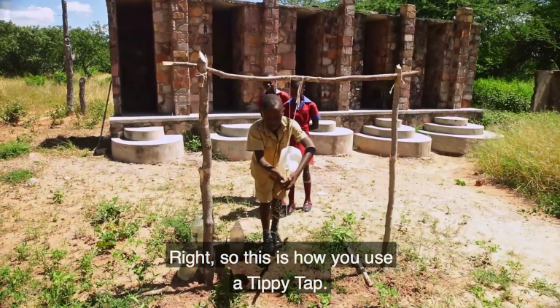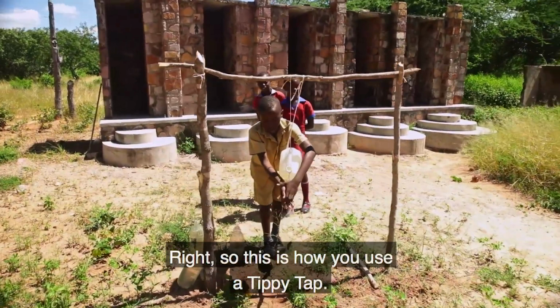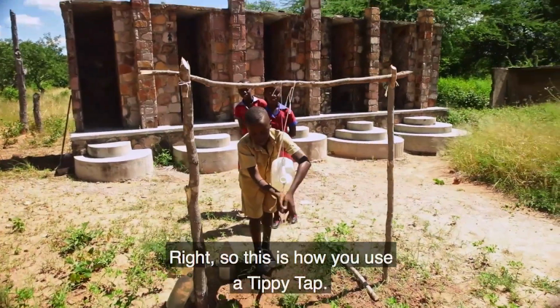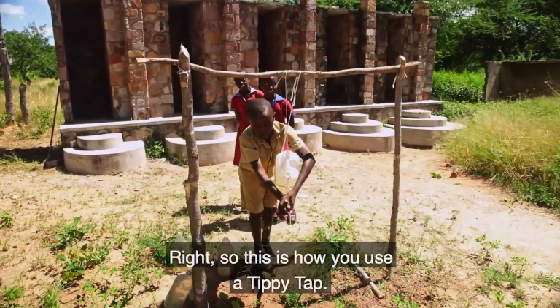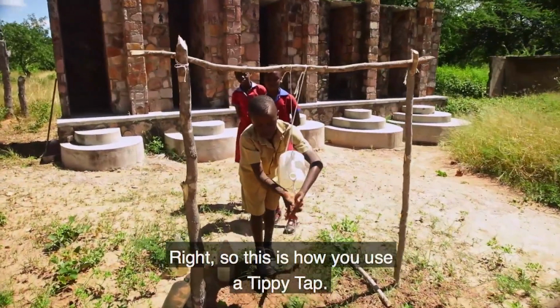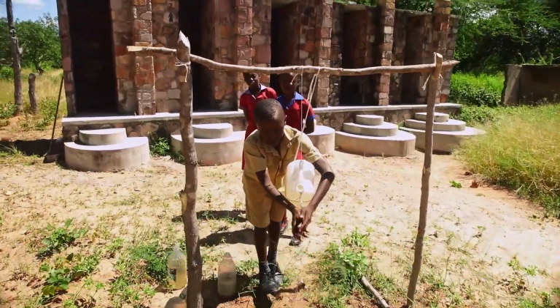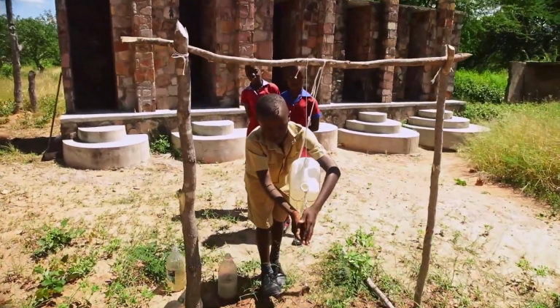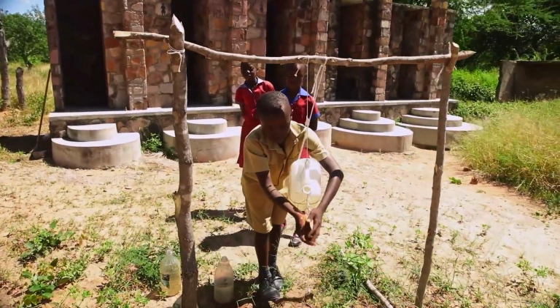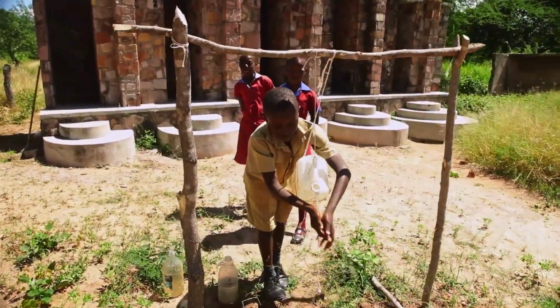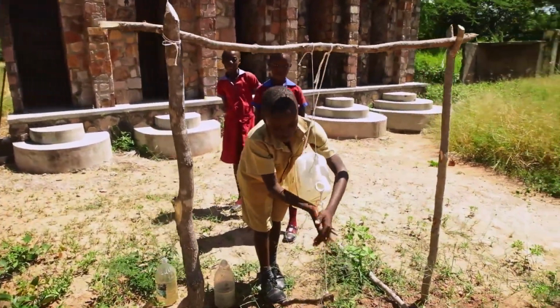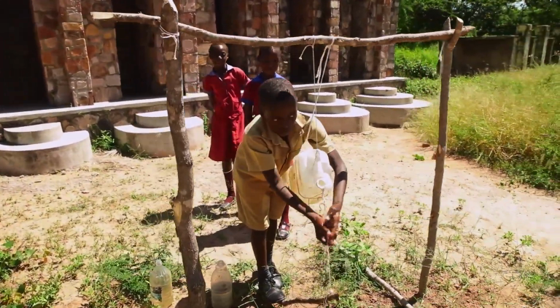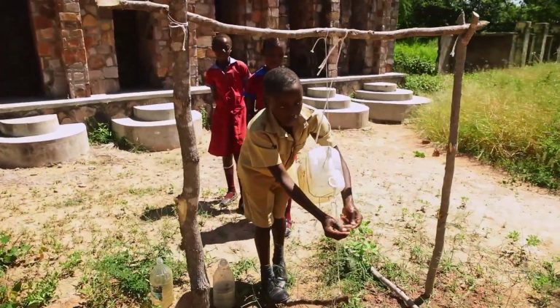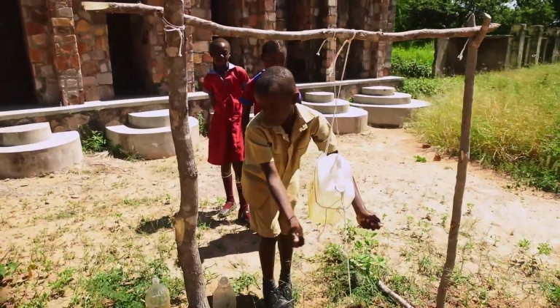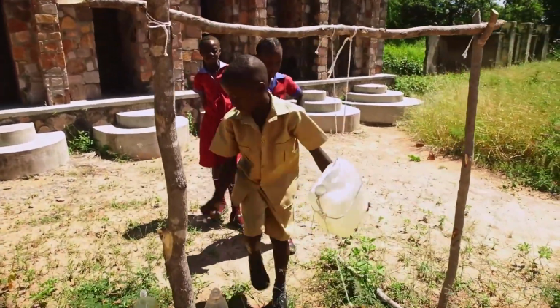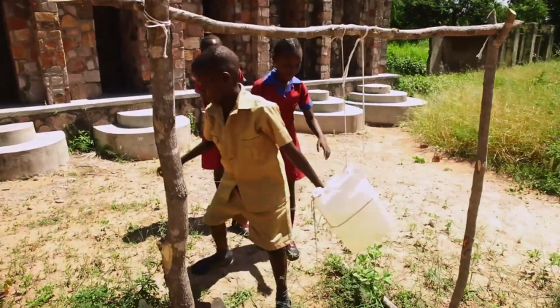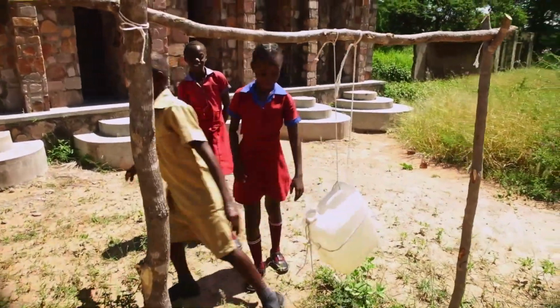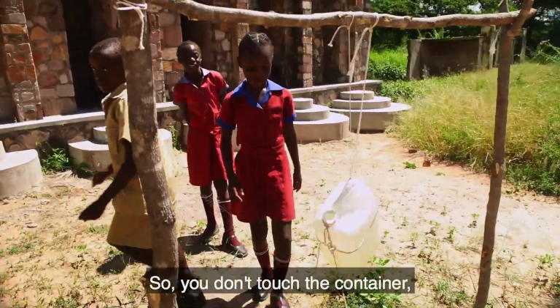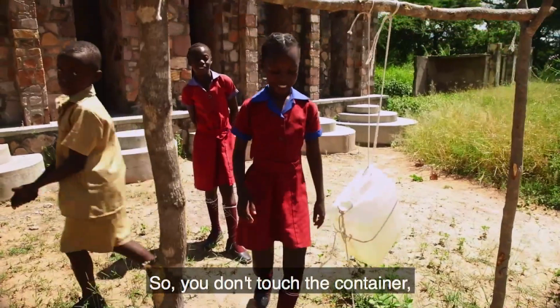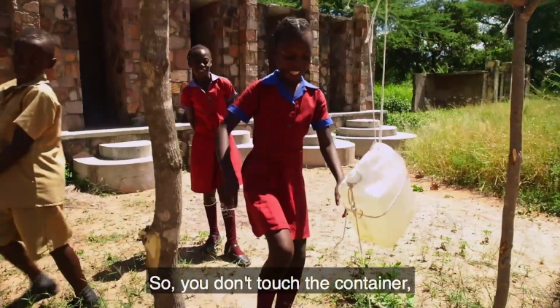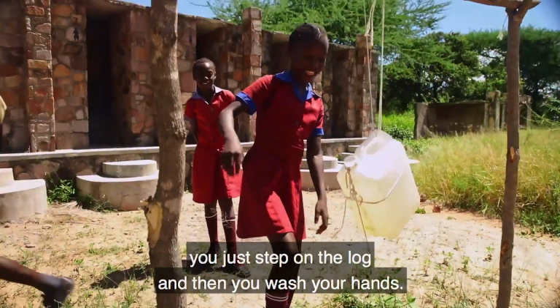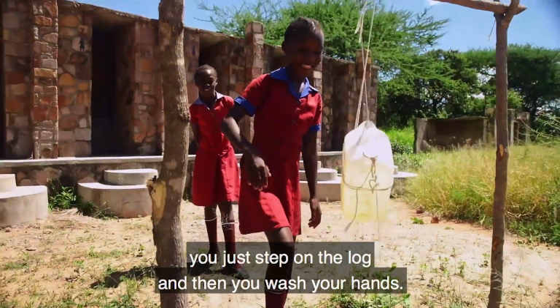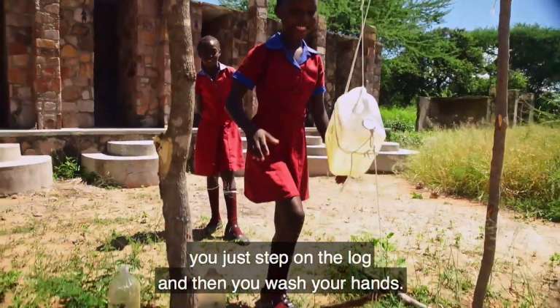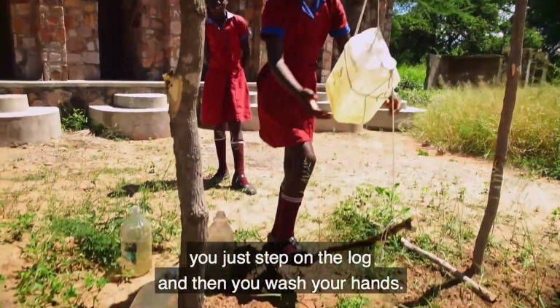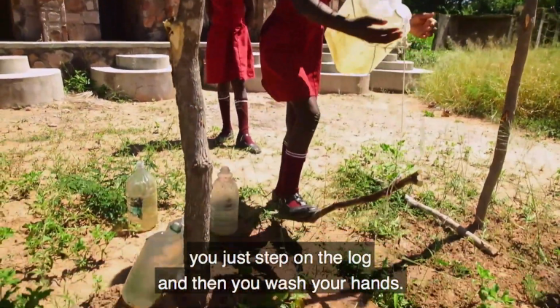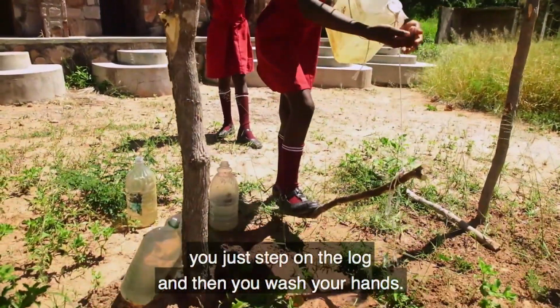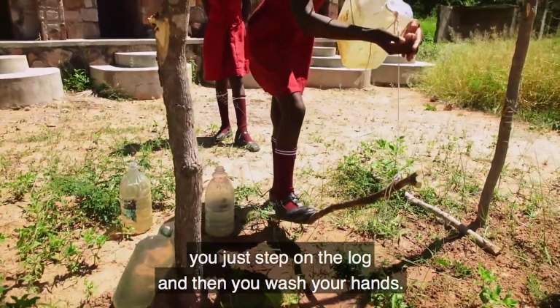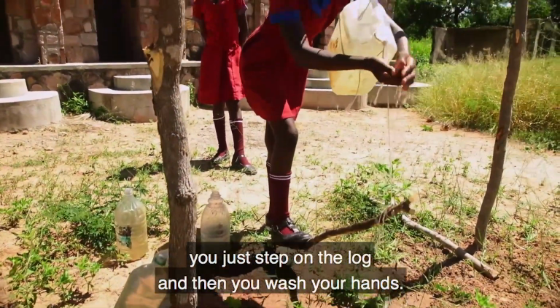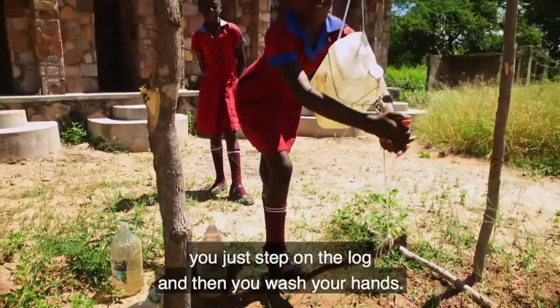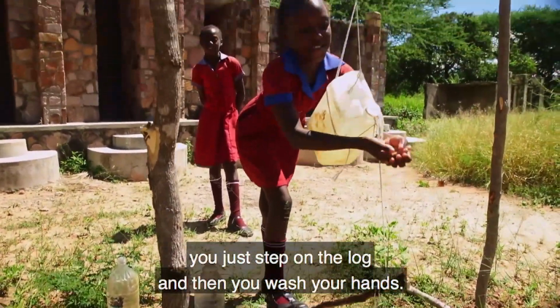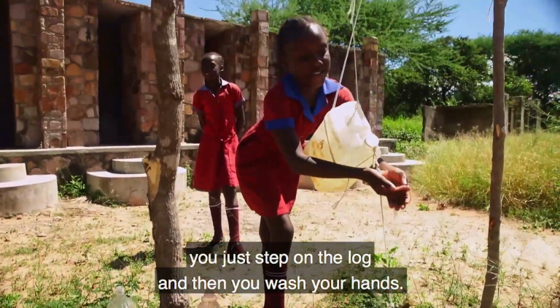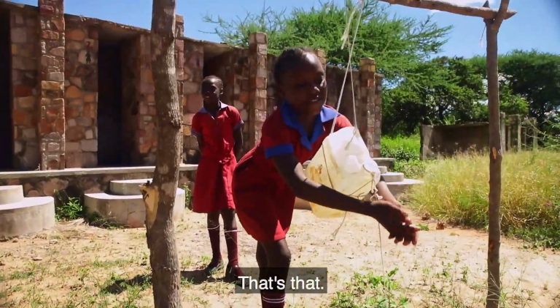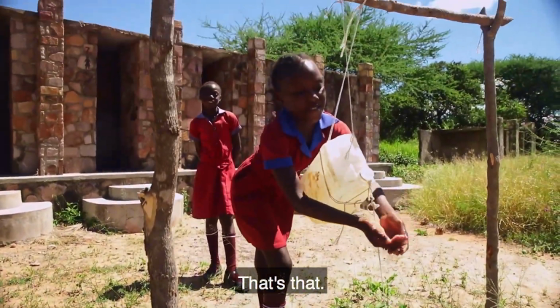So this is how you use a tip tip. You don't touch the container — you just step on the log, and then you wash your hands. That's that.